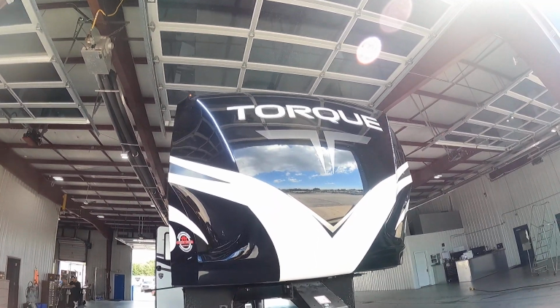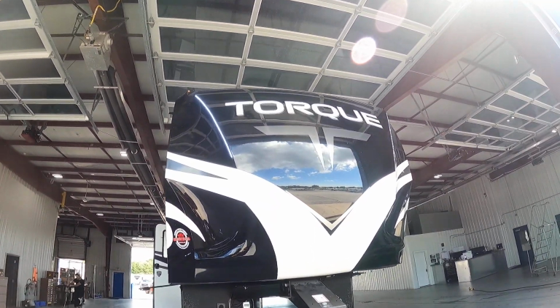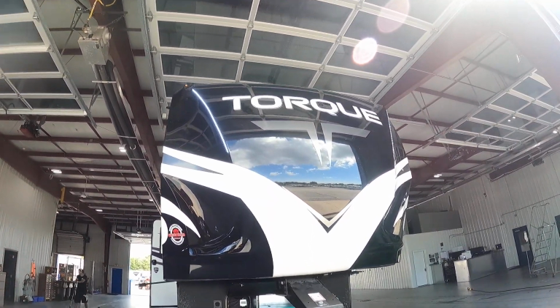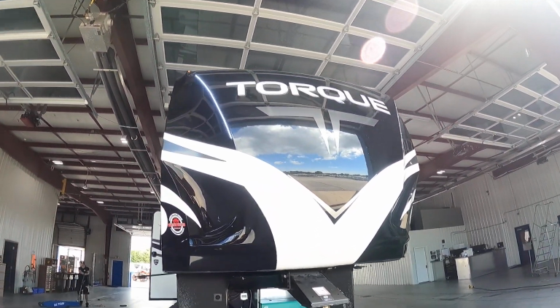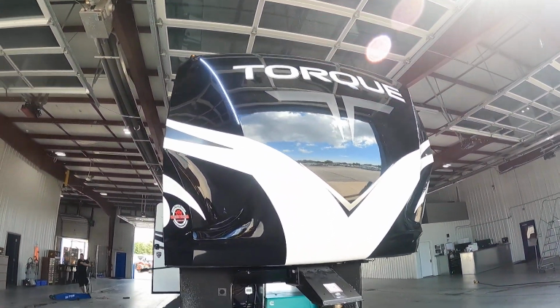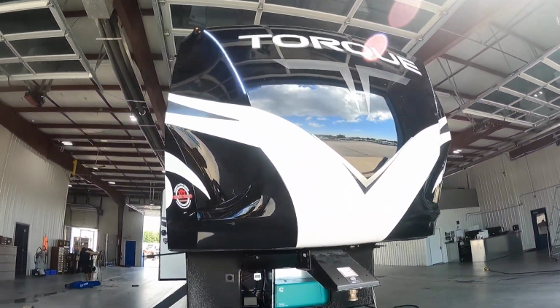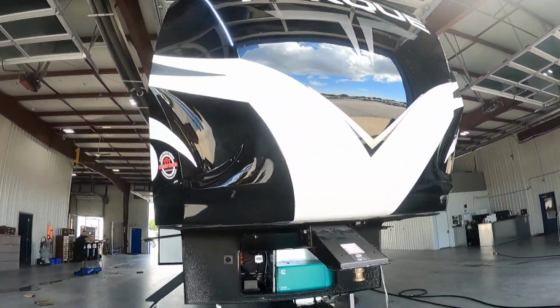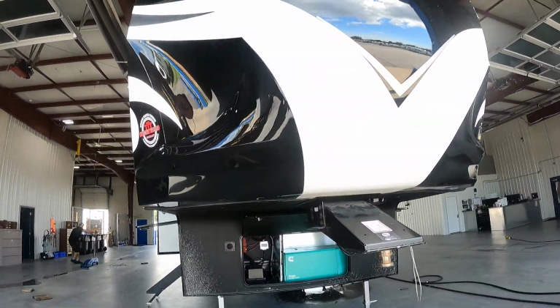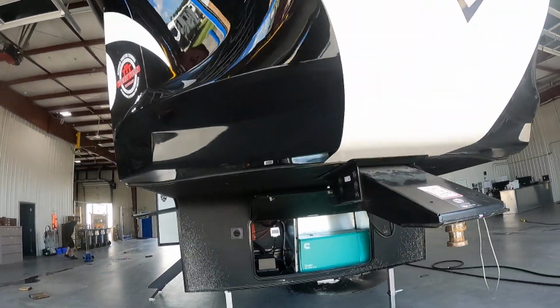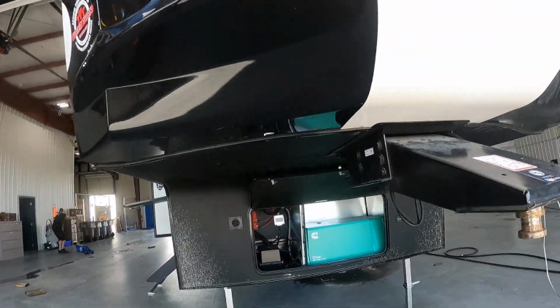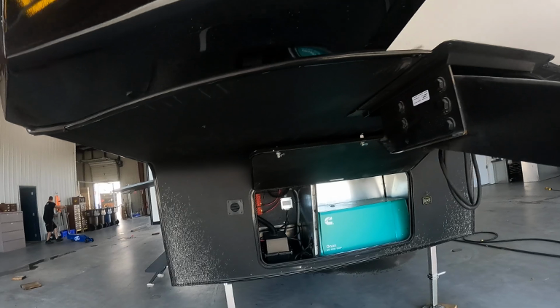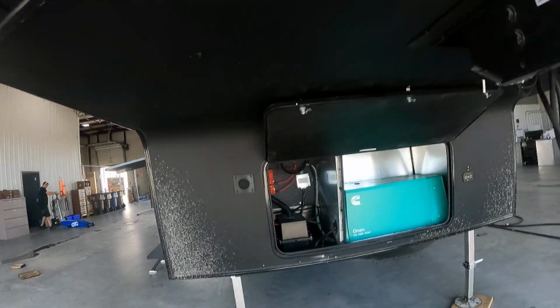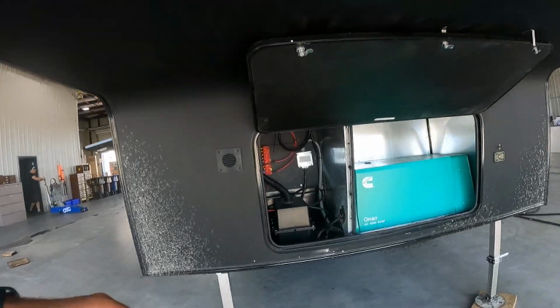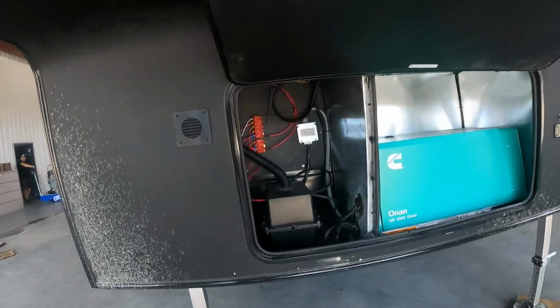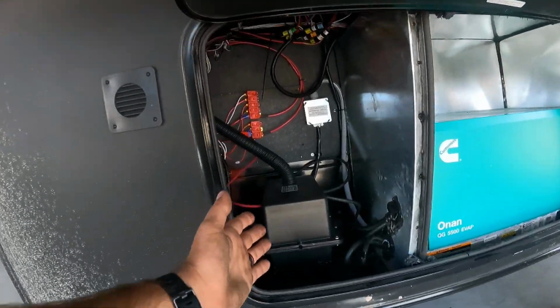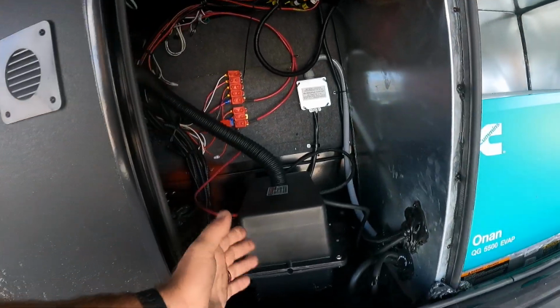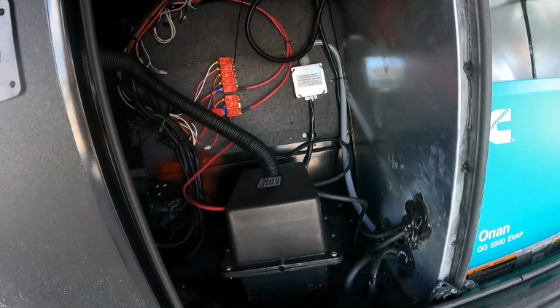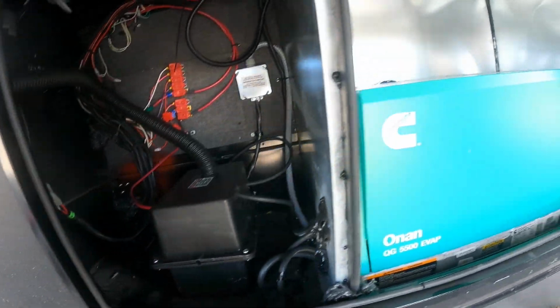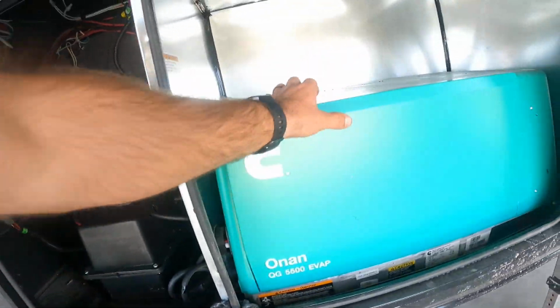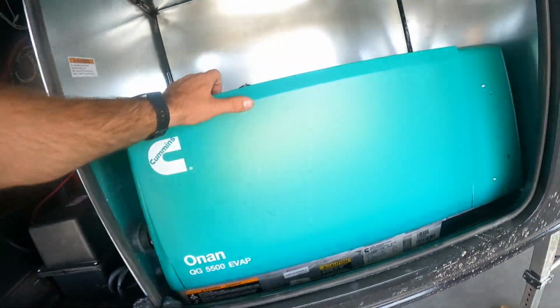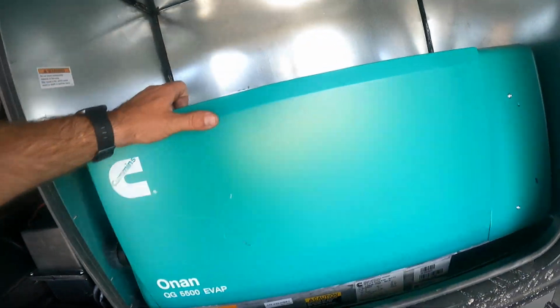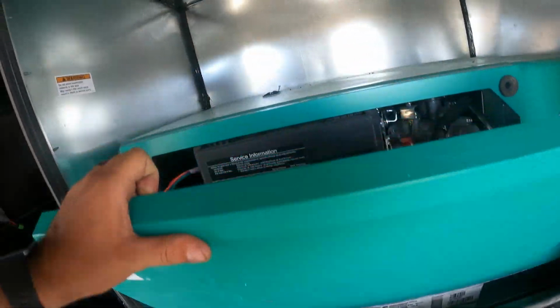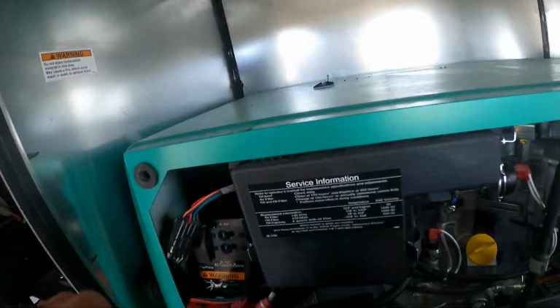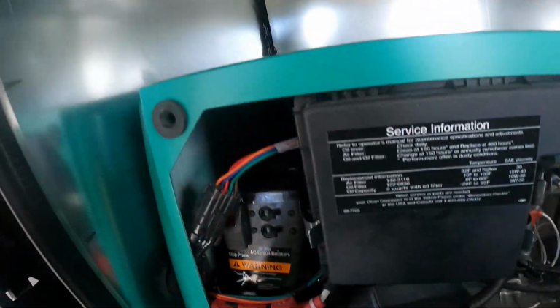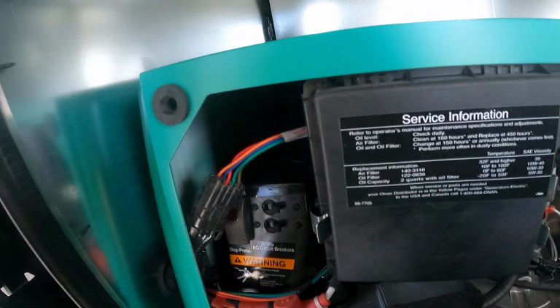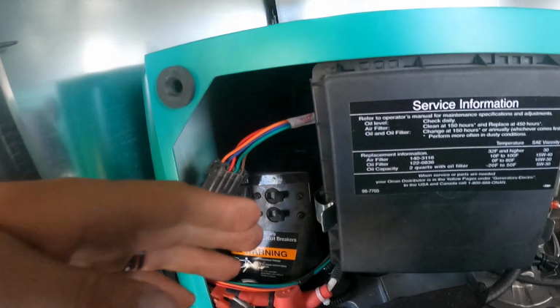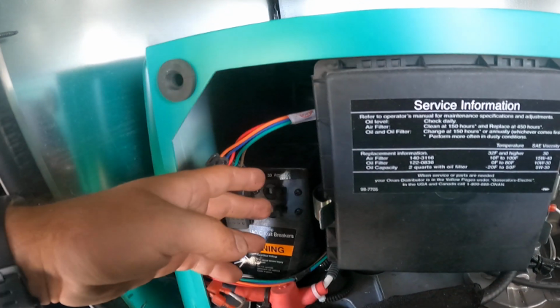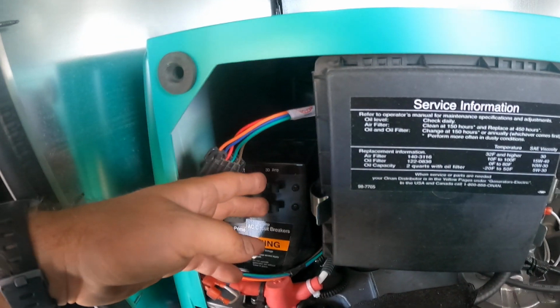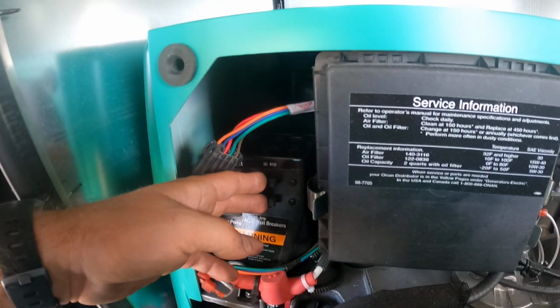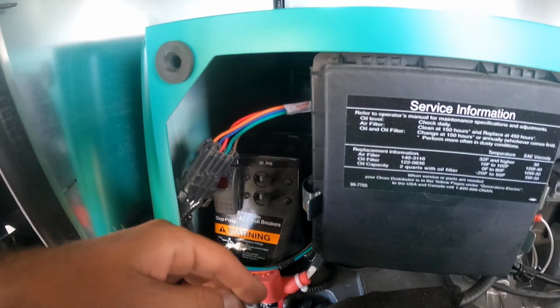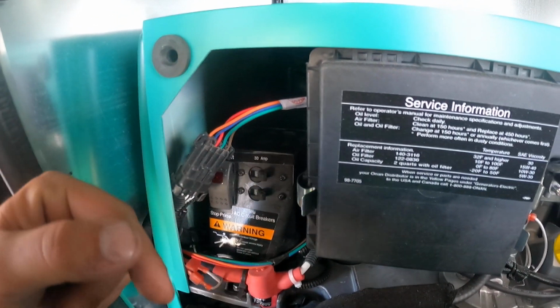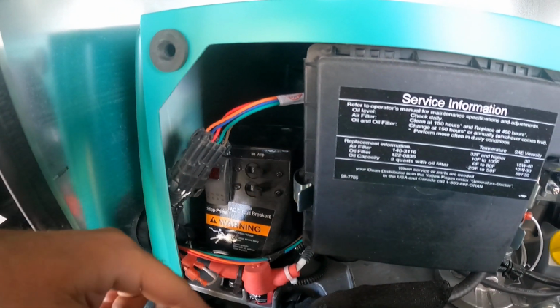Welcome to Lakeshore RV. I'll be walking you through your front compartment here. You're gonna have a 12-volt battery and your generator. You've got two breakers right here.